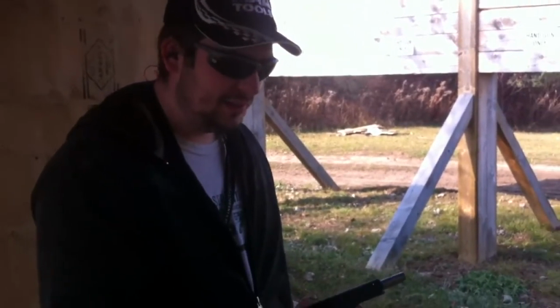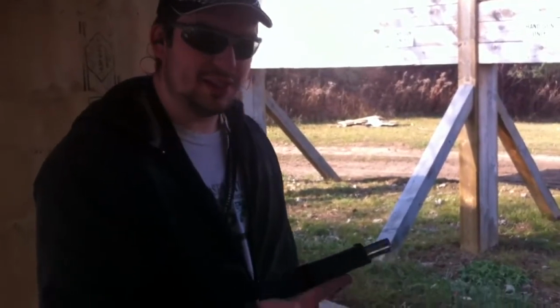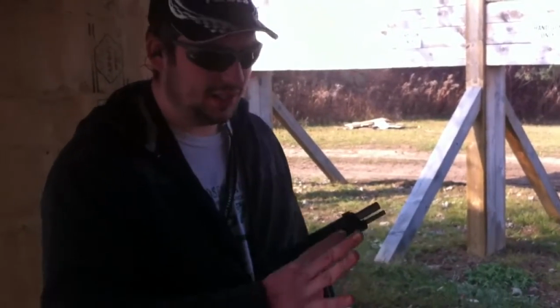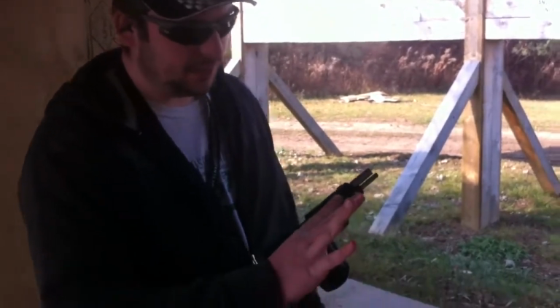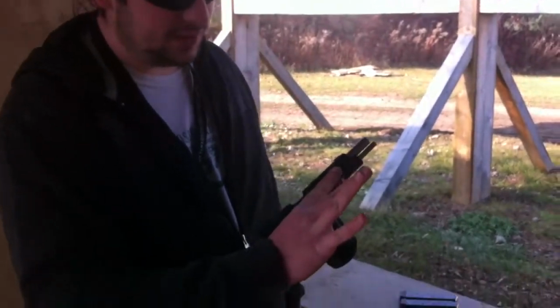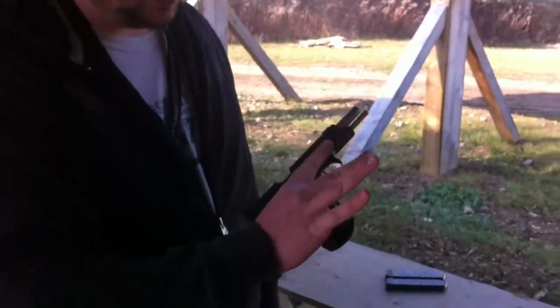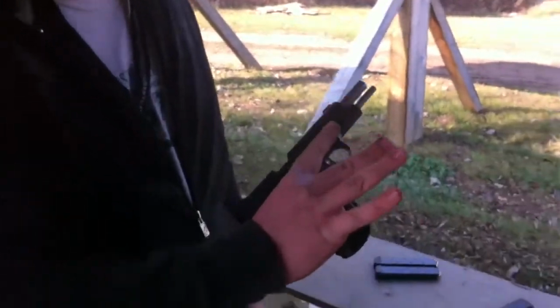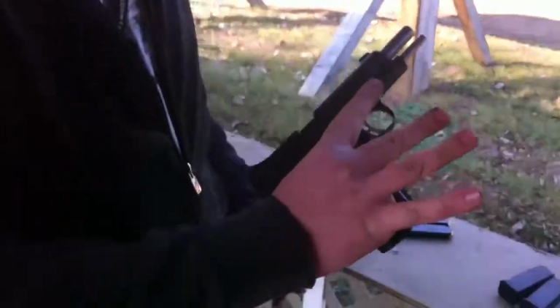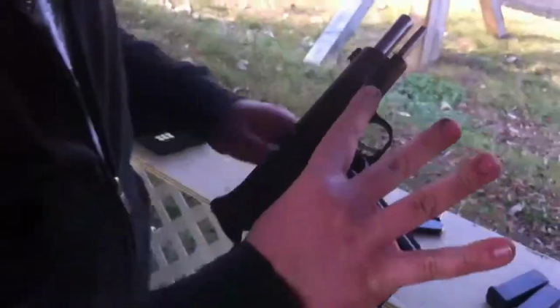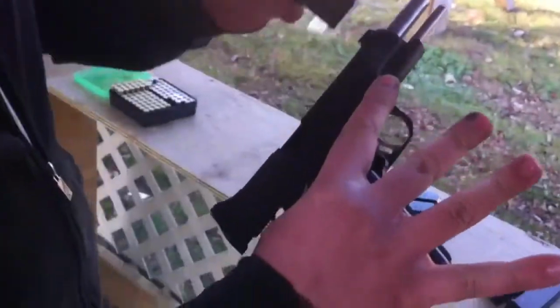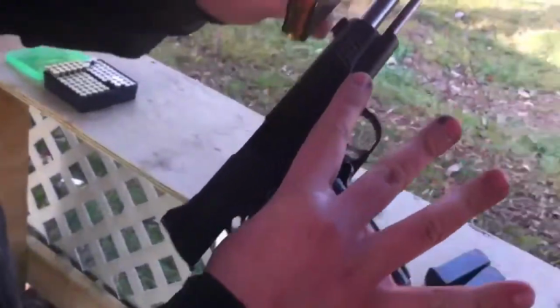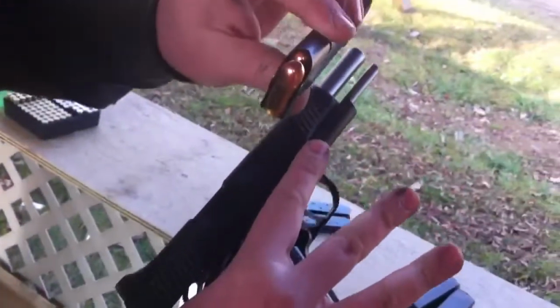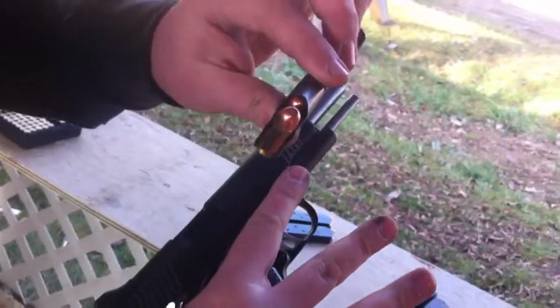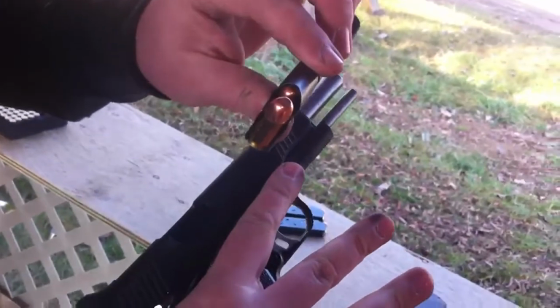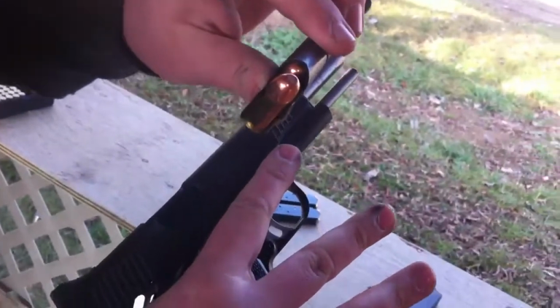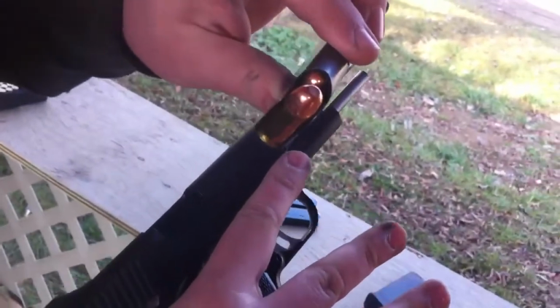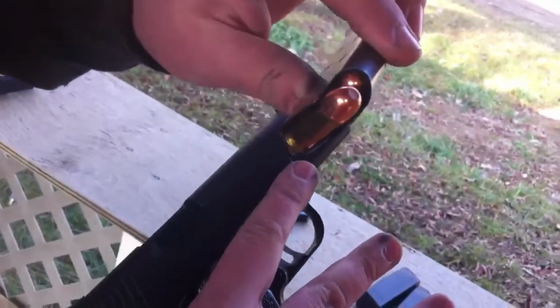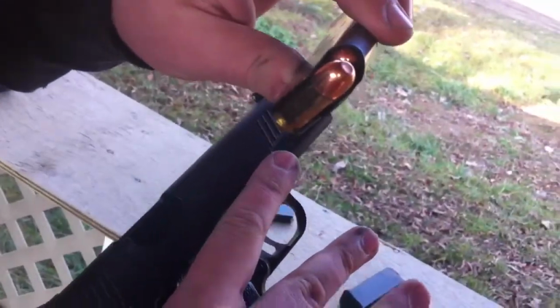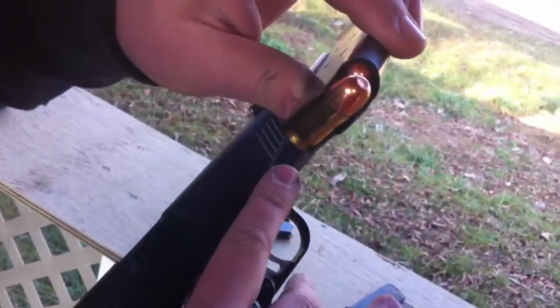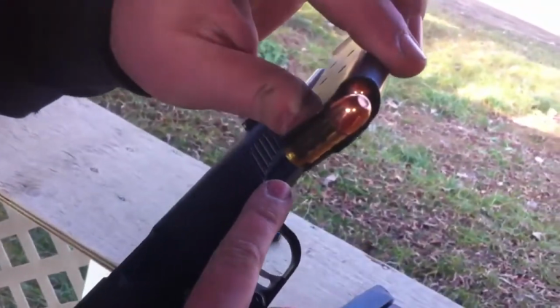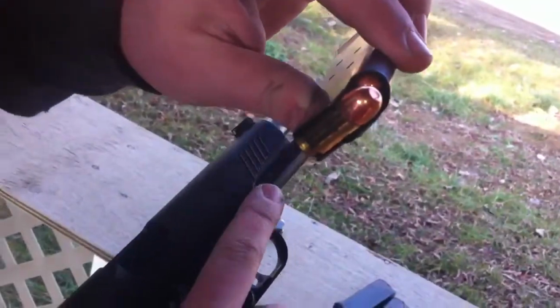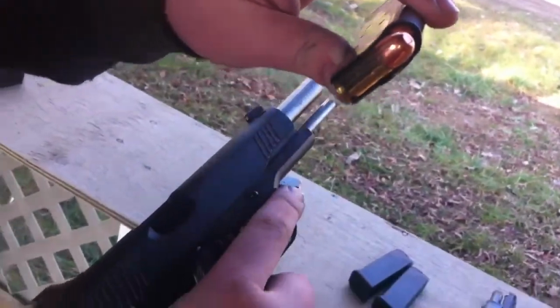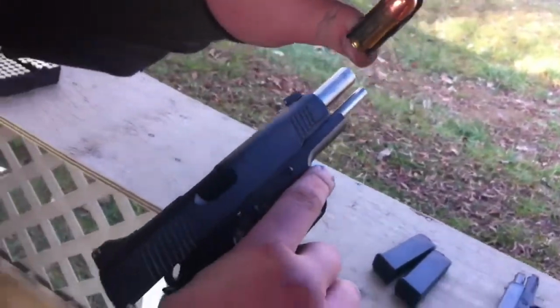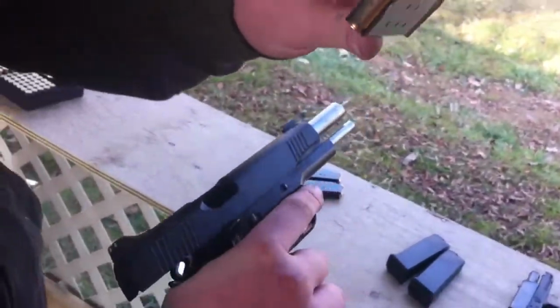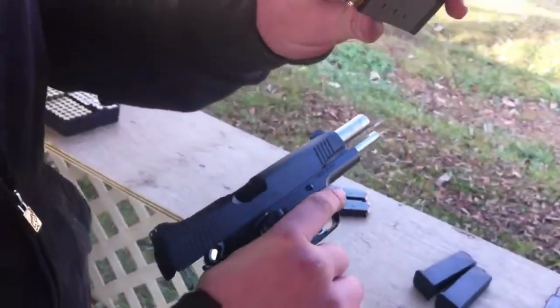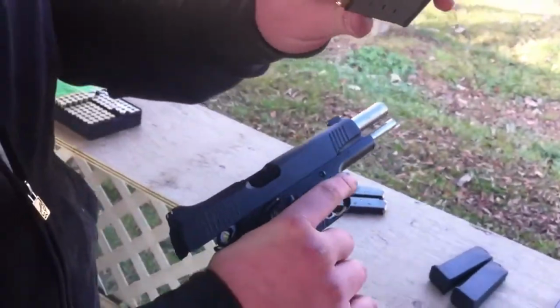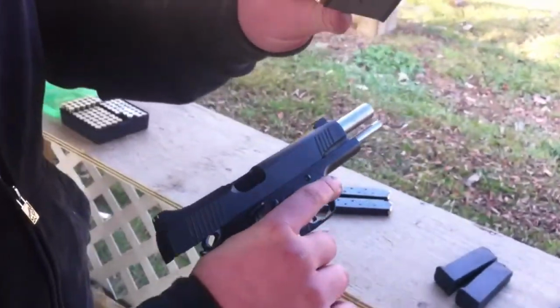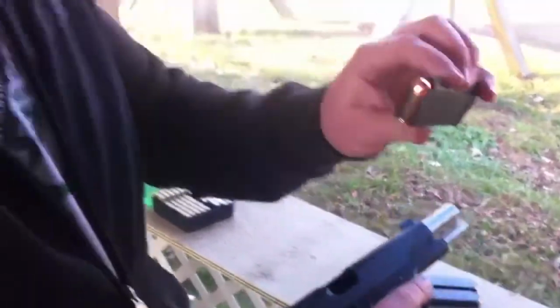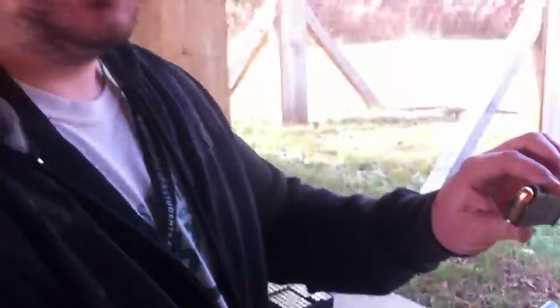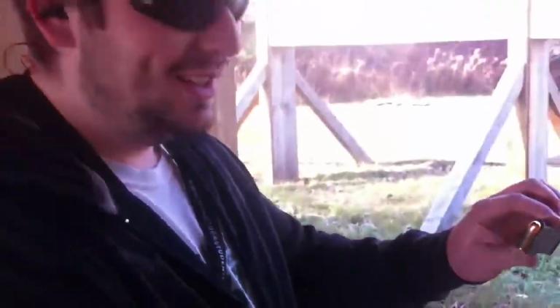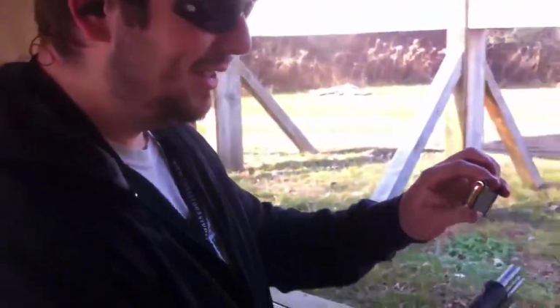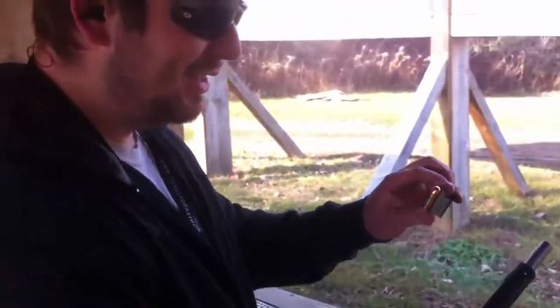This is the Kimber 1911, firing 45 auto ammunition. Those are big bullets. They're for taking stuff out. Yeah, they're for taking stuff out.